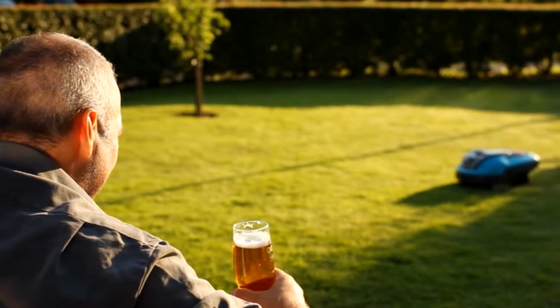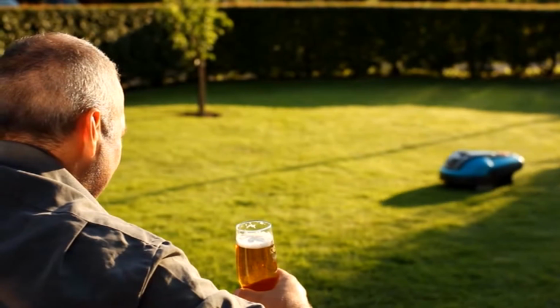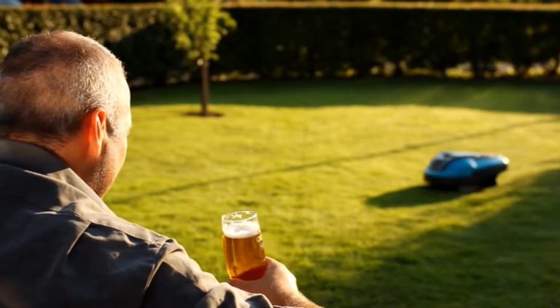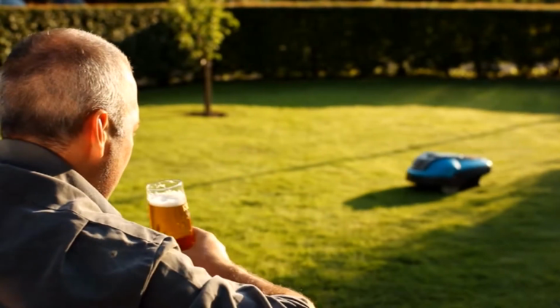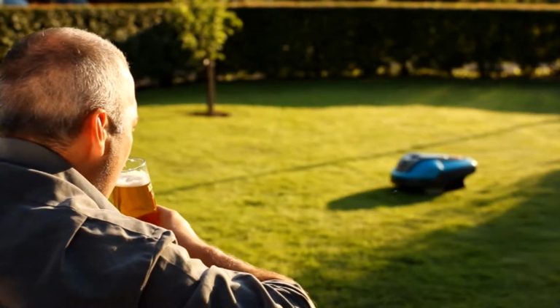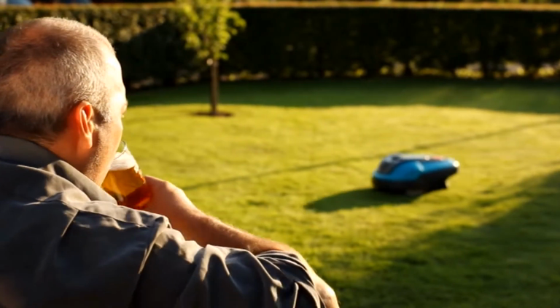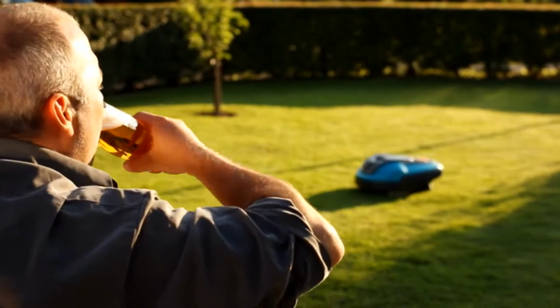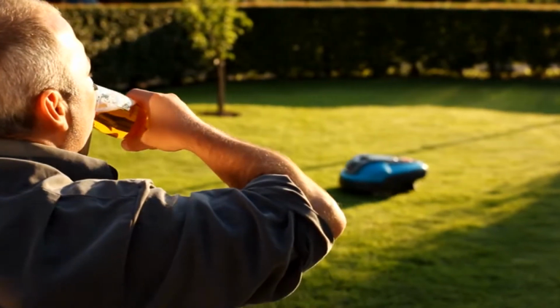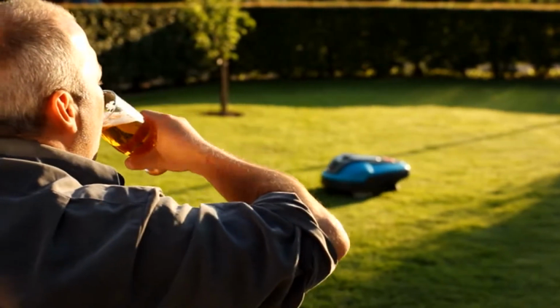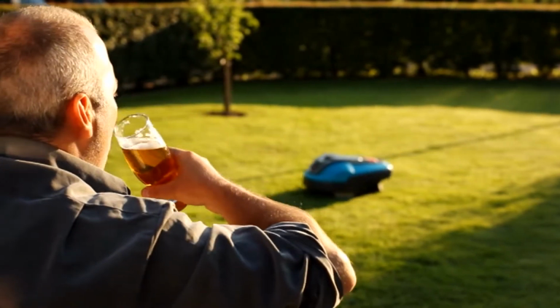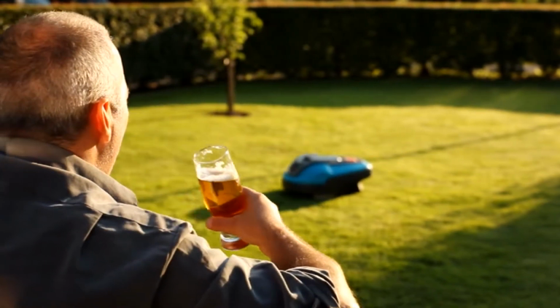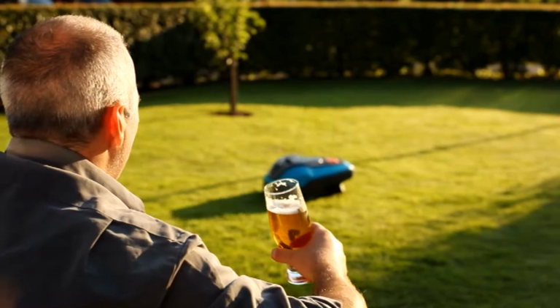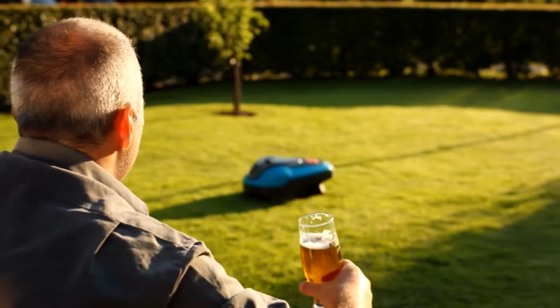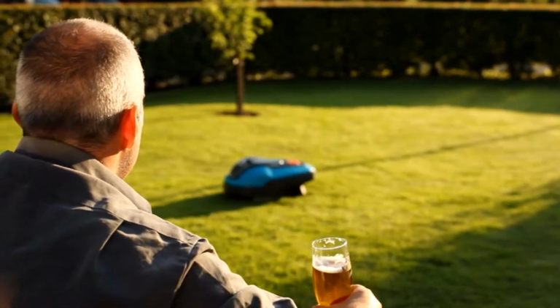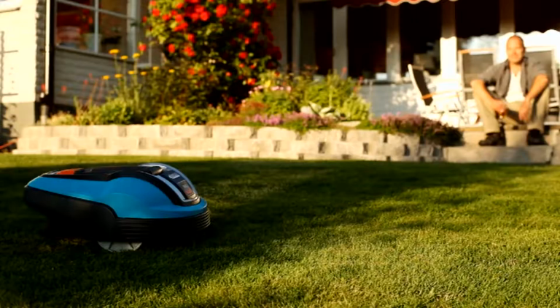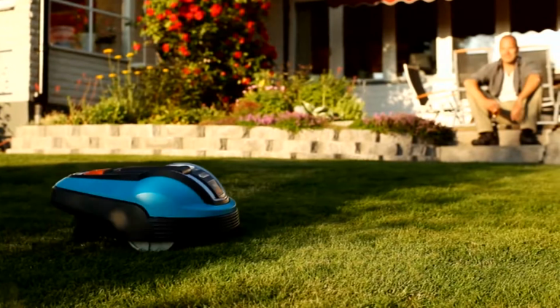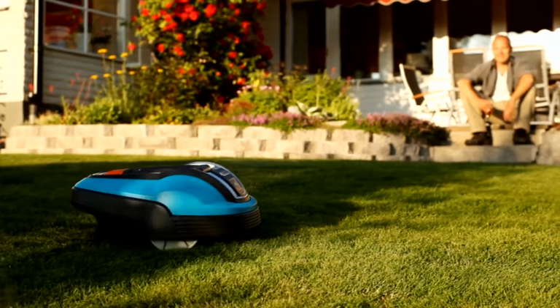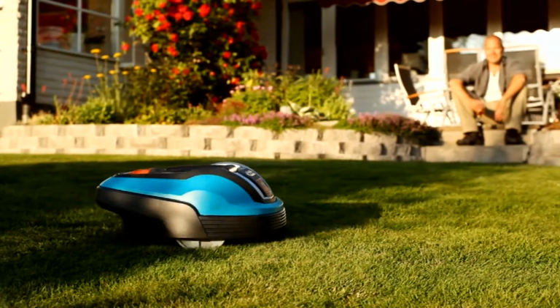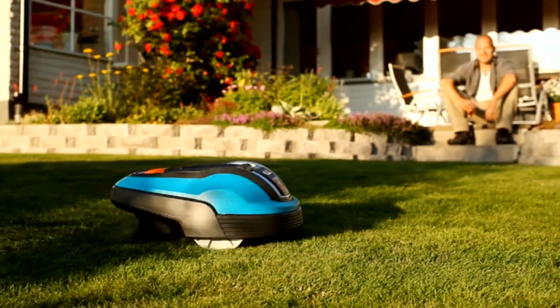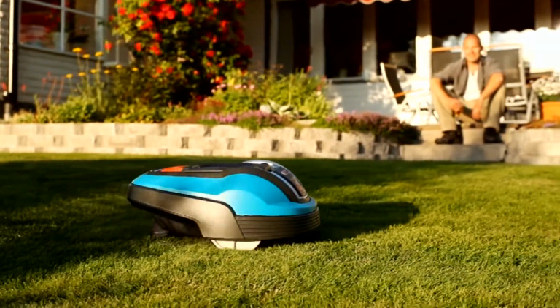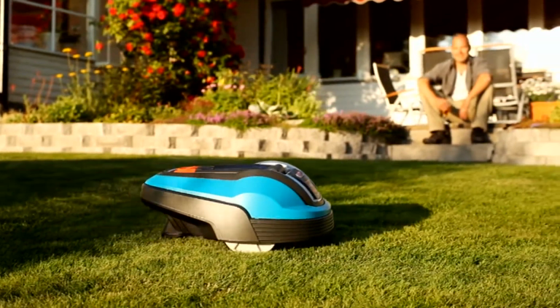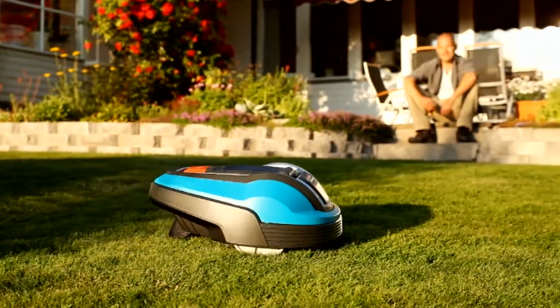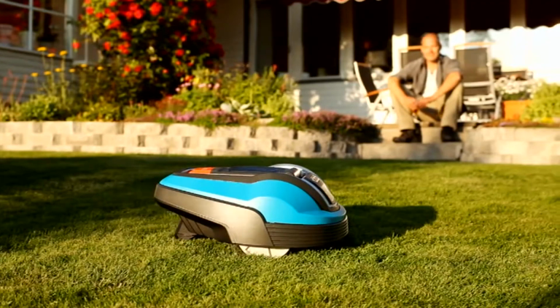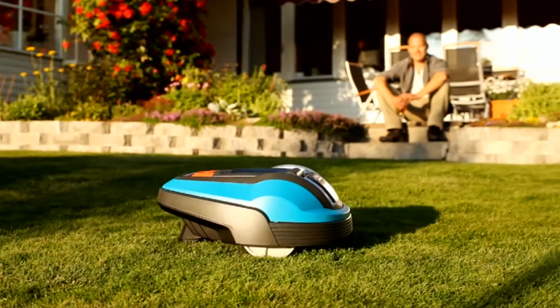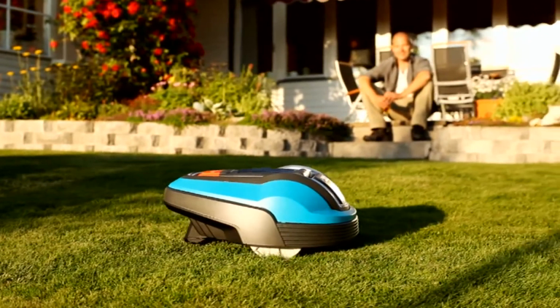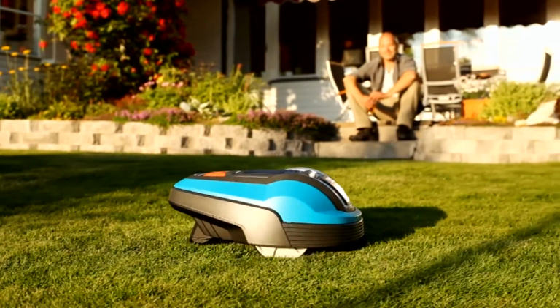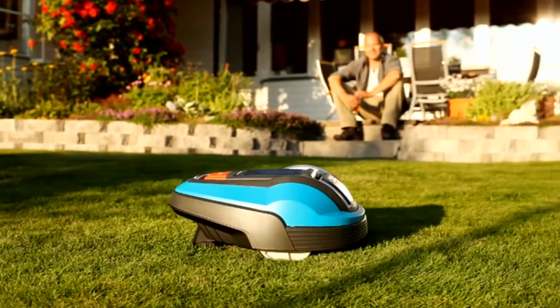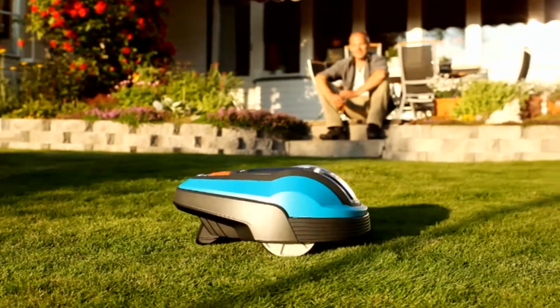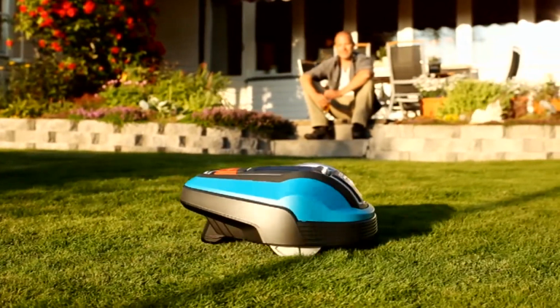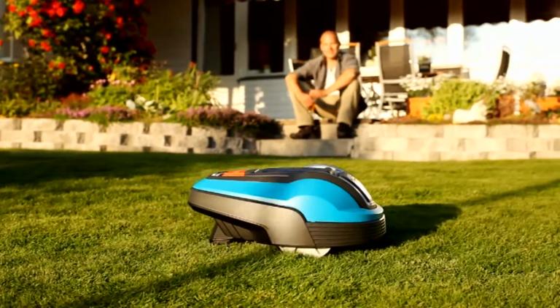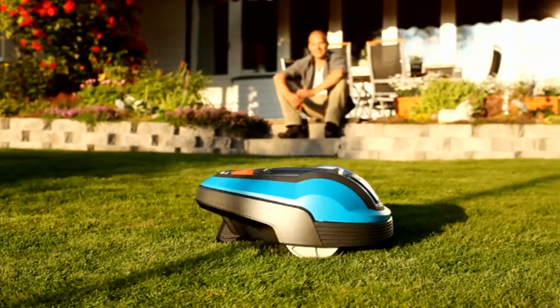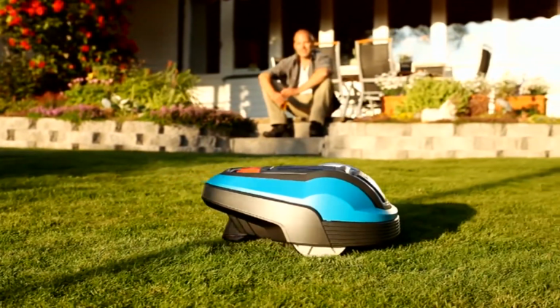Your new Gardena robotic lawnmower will give you a perfect lawn with a minimum of maintenance. However, for a long life and best possible cutting results, you need to clean it and regularly check the shape of the blades.